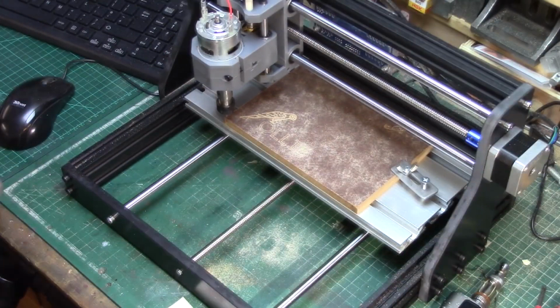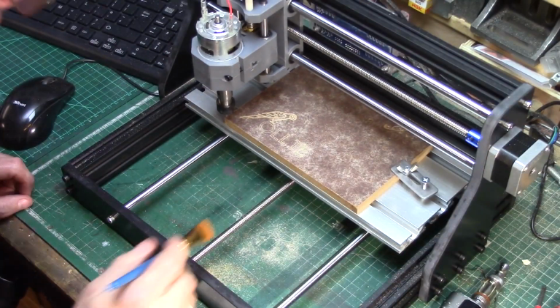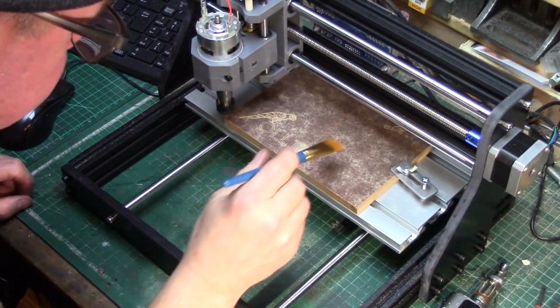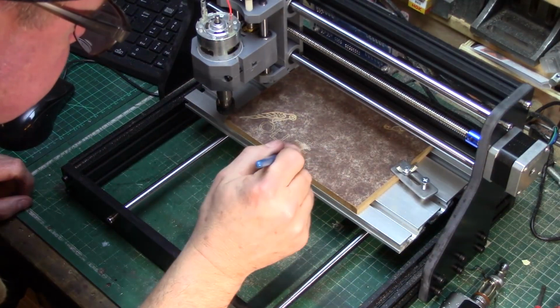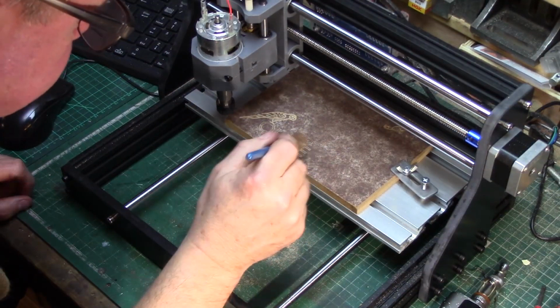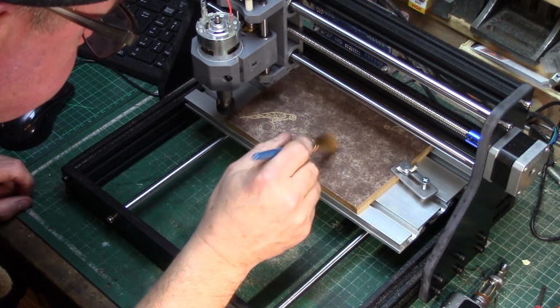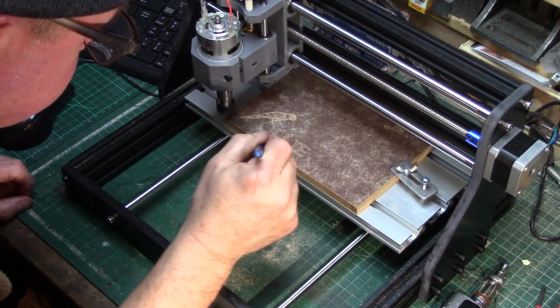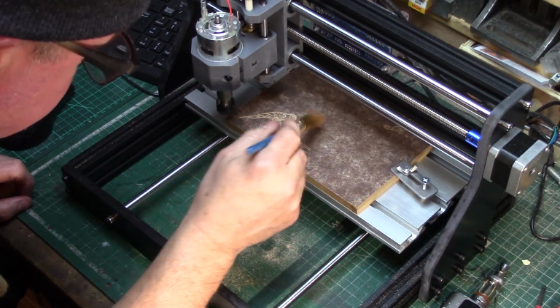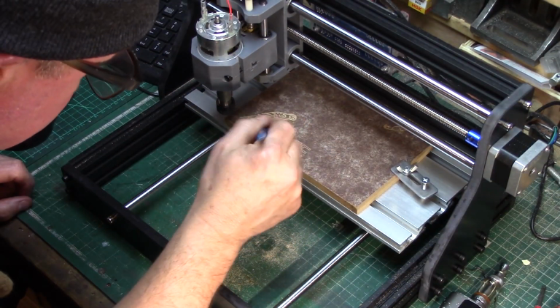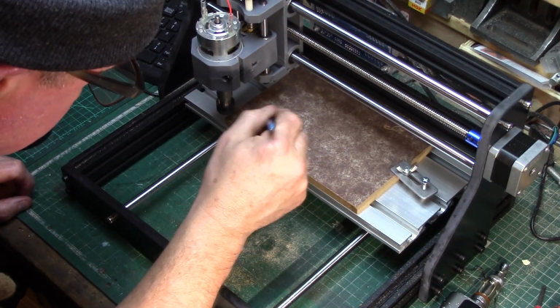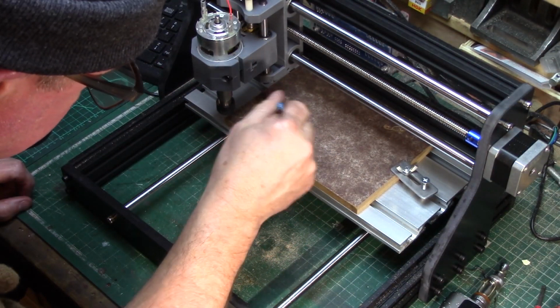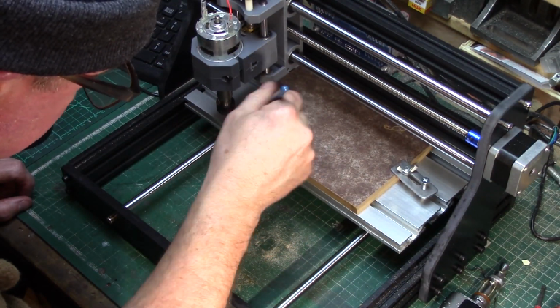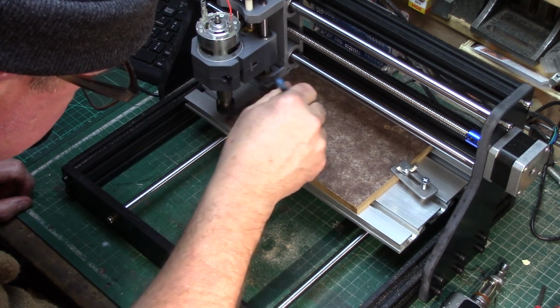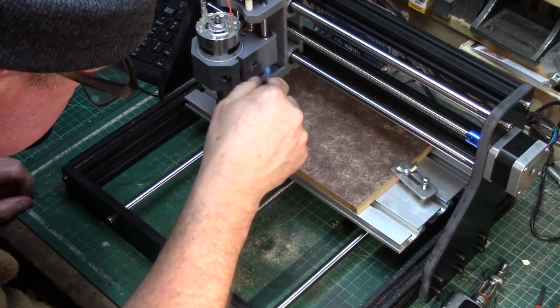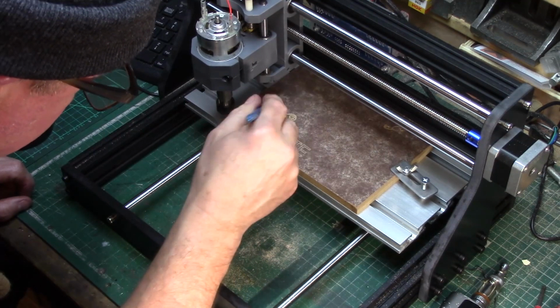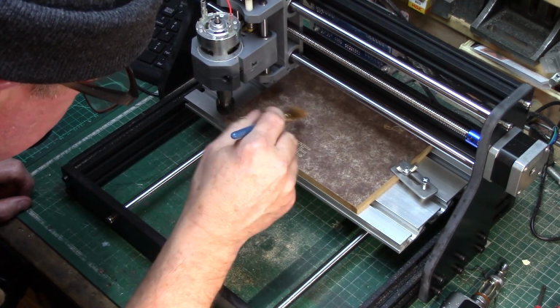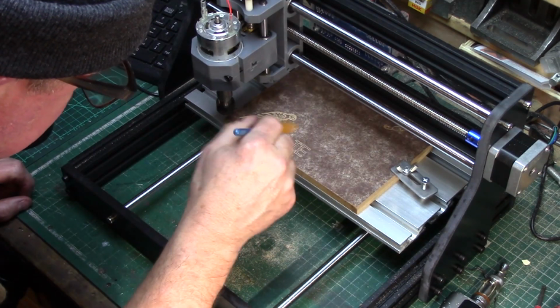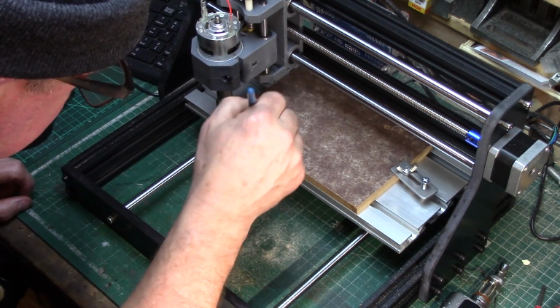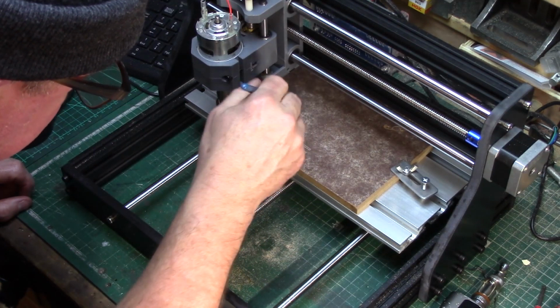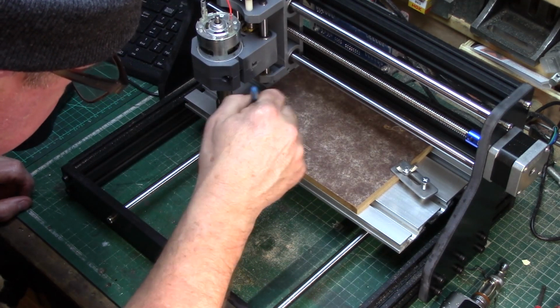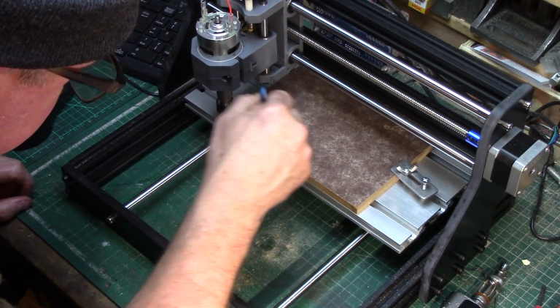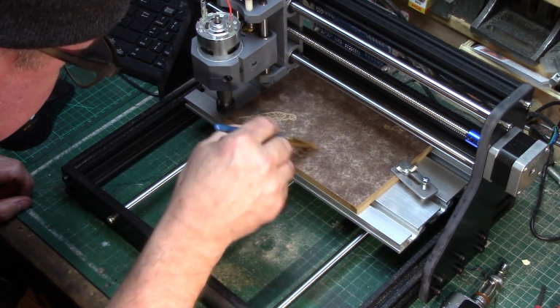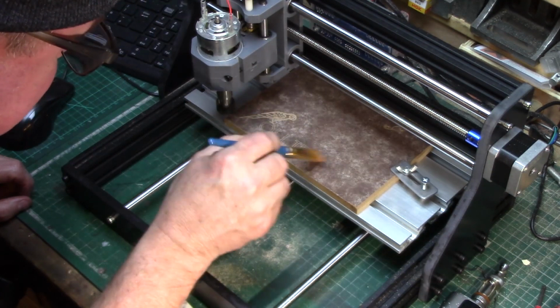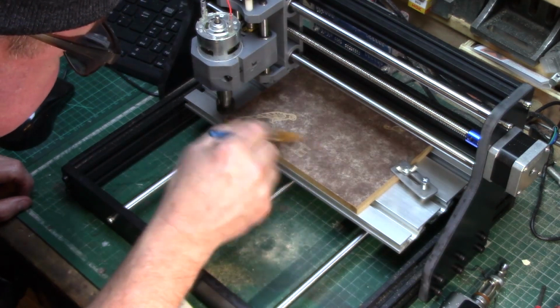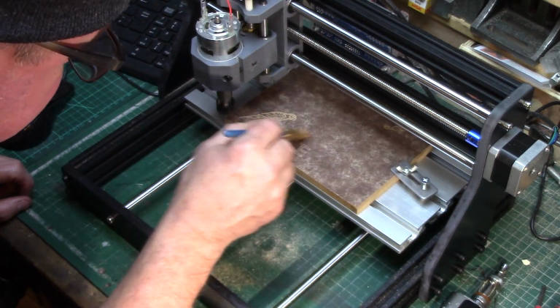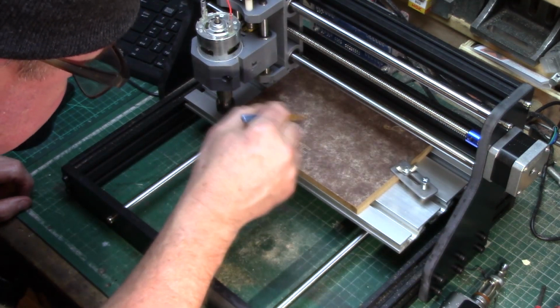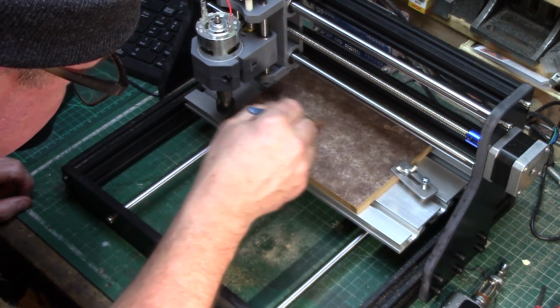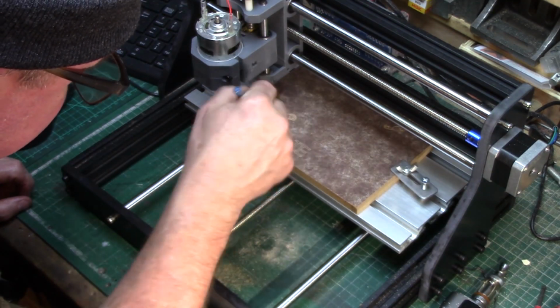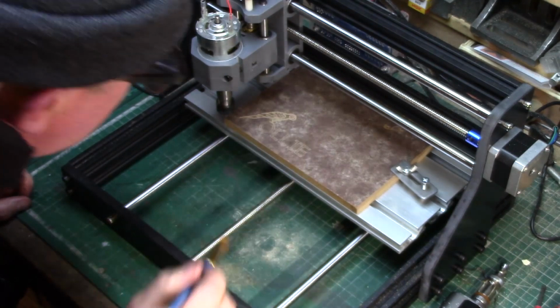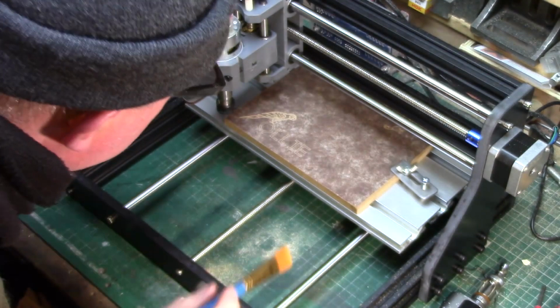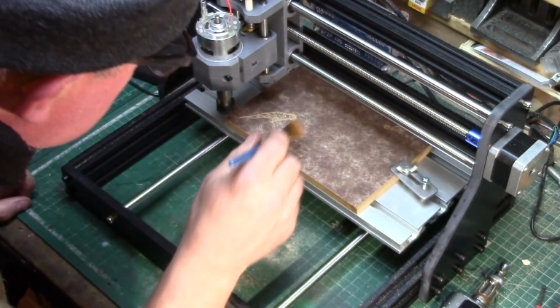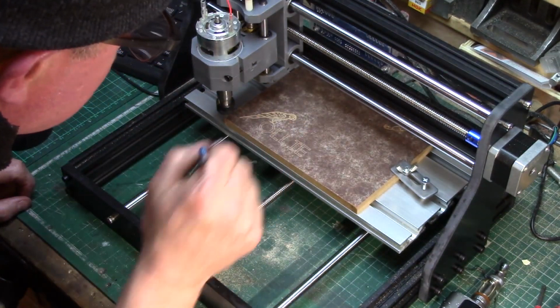And there it is, finished. It took a while, but it looks nice. I think I need to work on my settings.